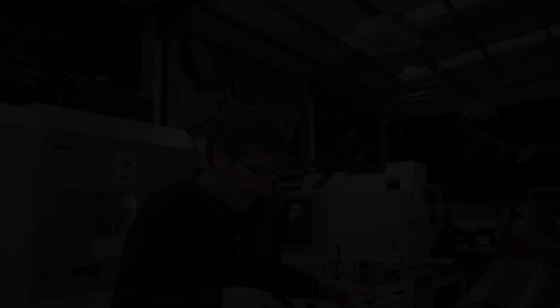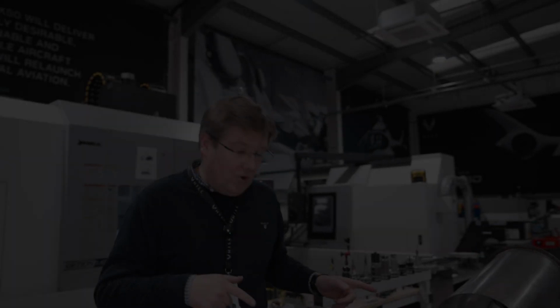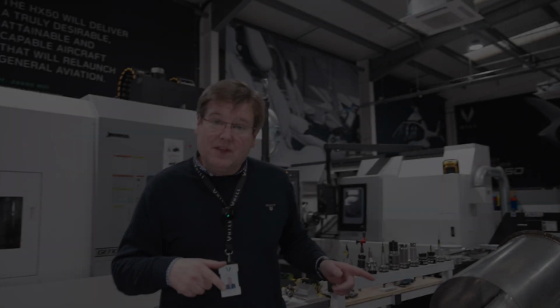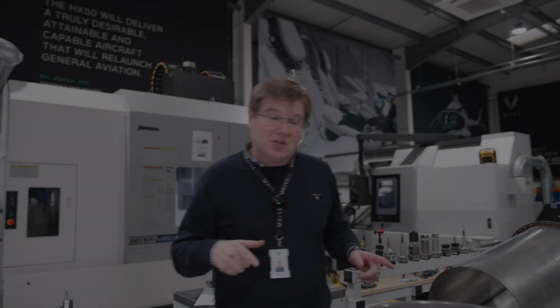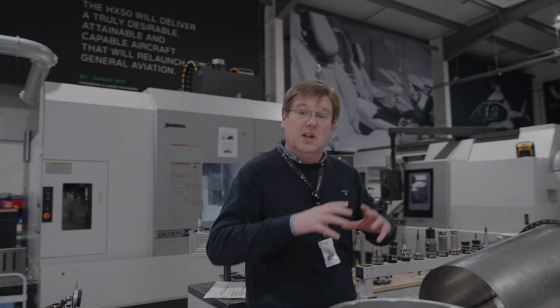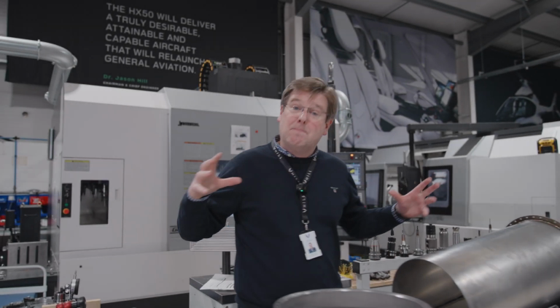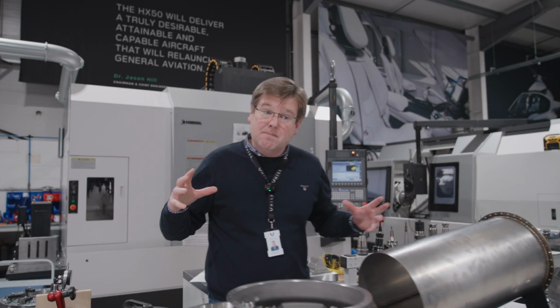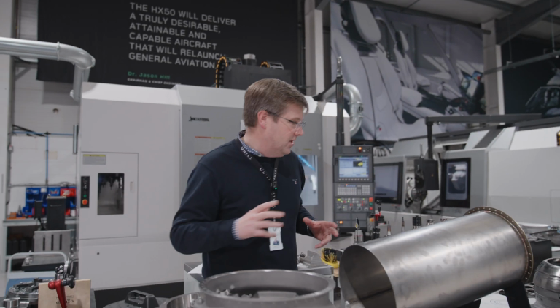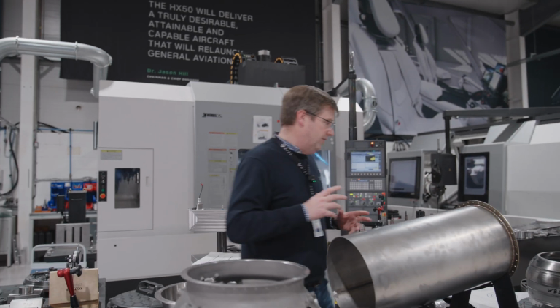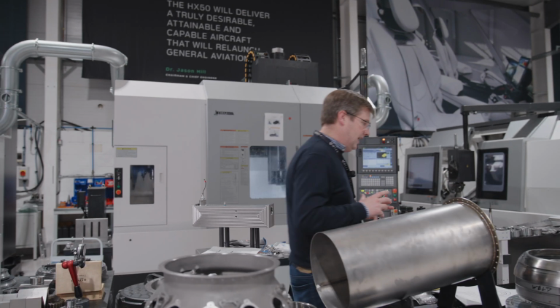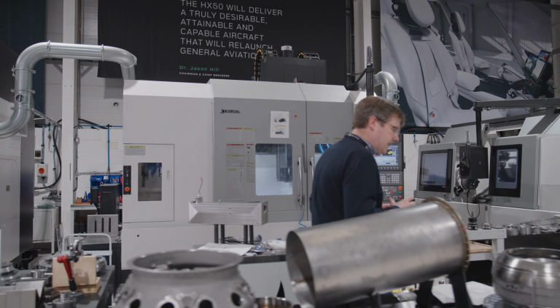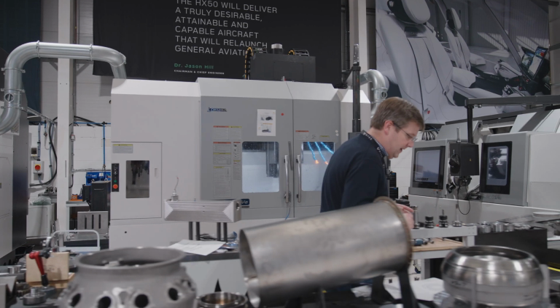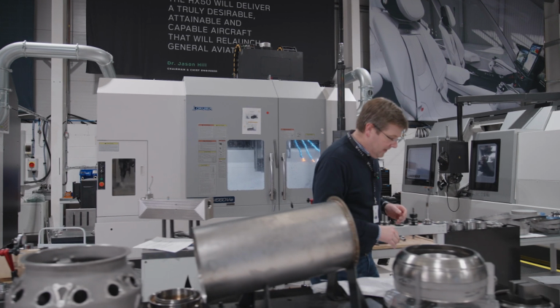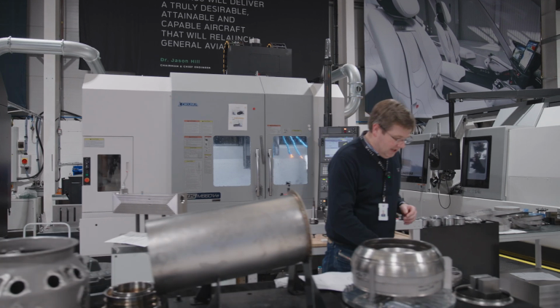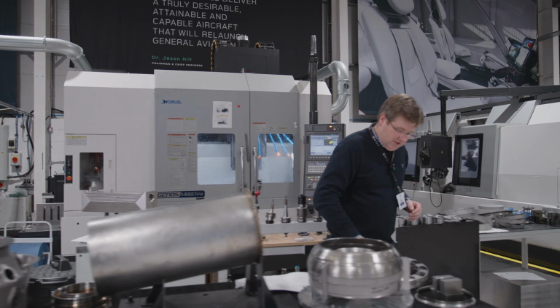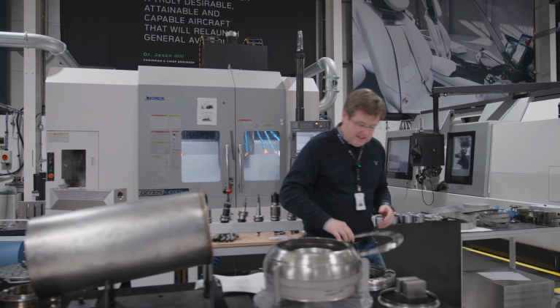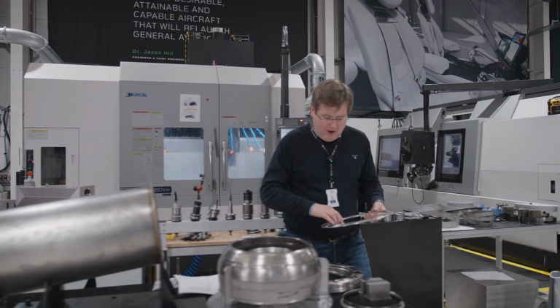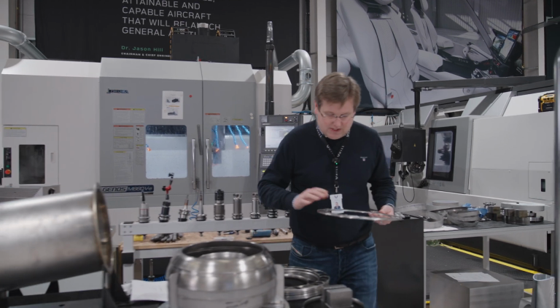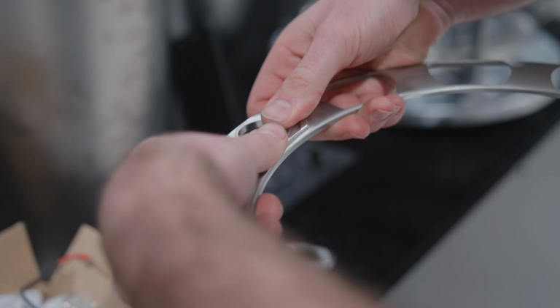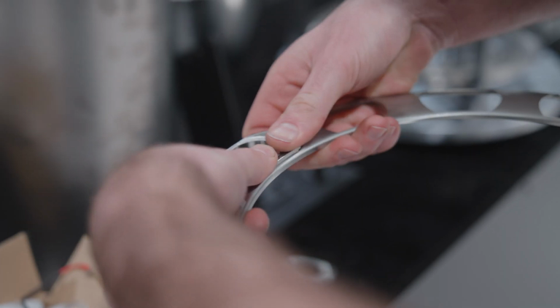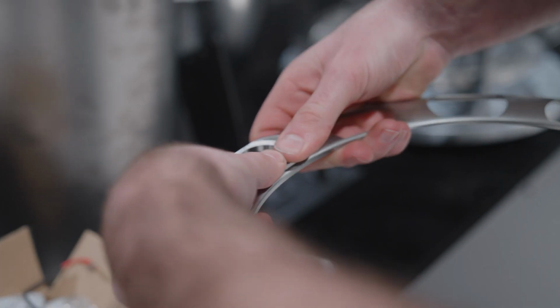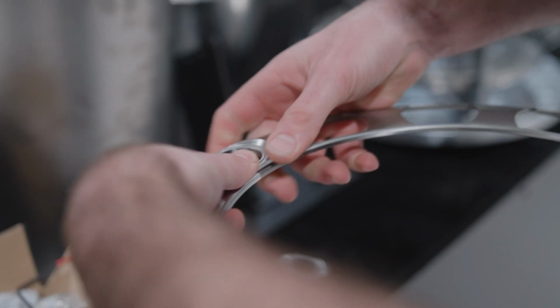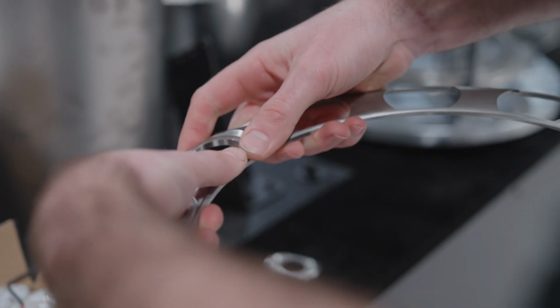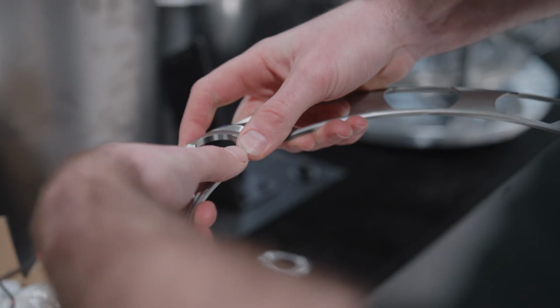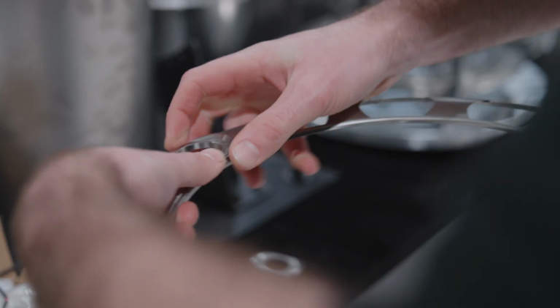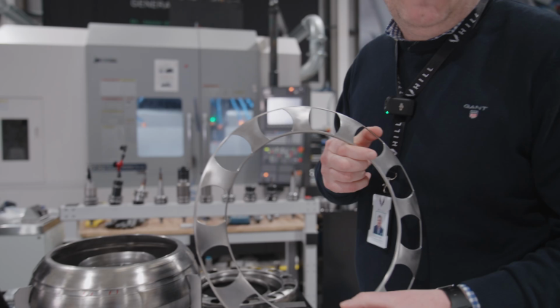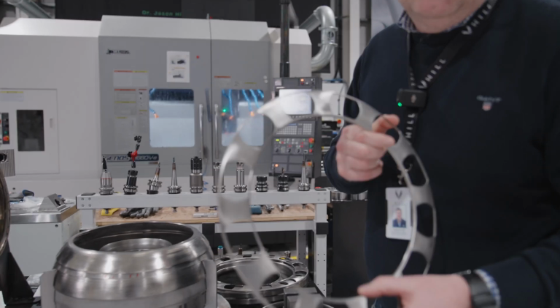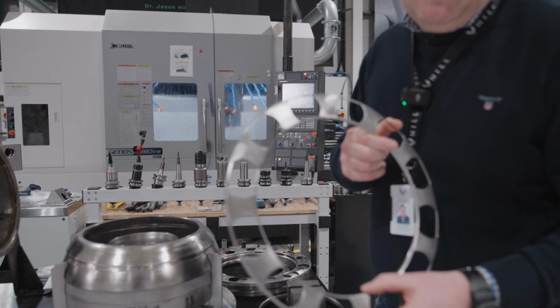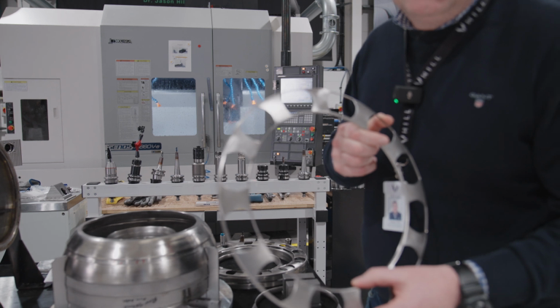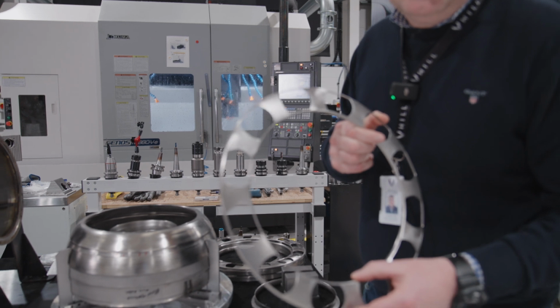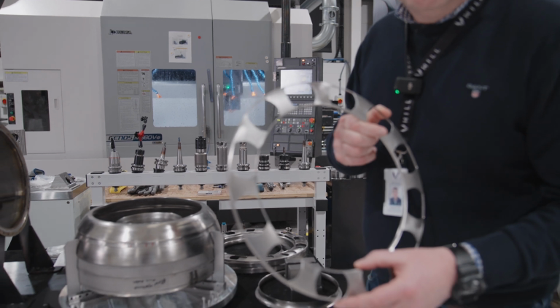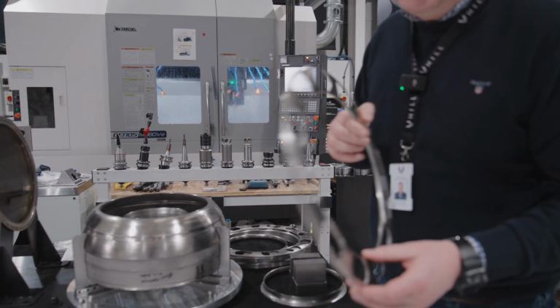Let's talk about the combustion, the bigger combustion unit for a second. Now I introduced these components that we've been working on last week. So this is the back face of the annular combustor.